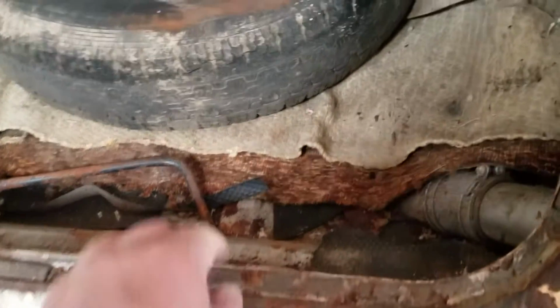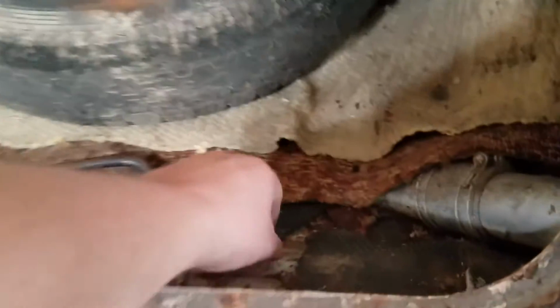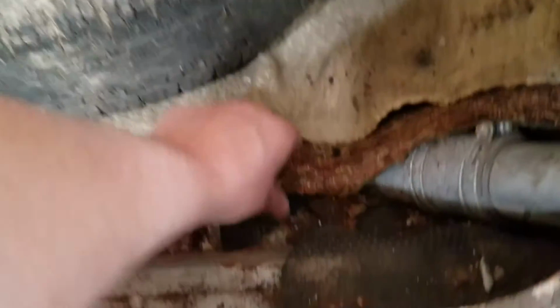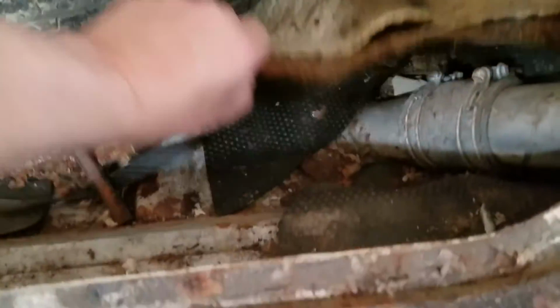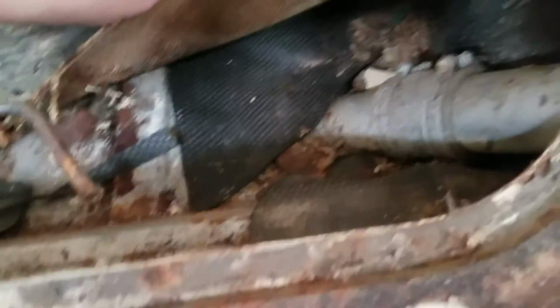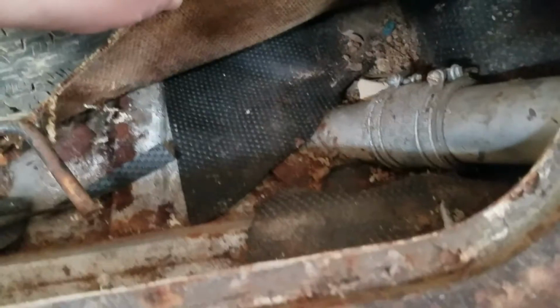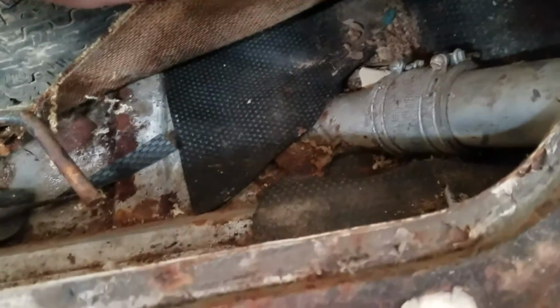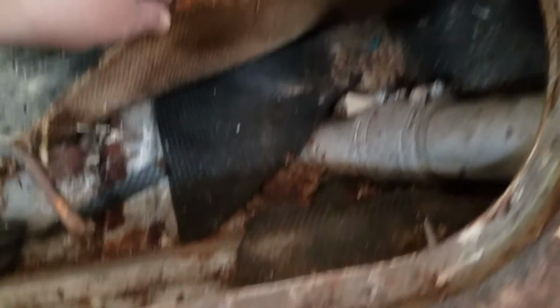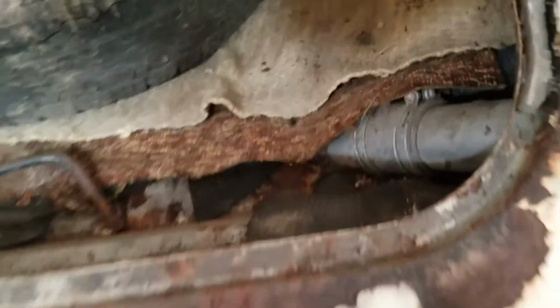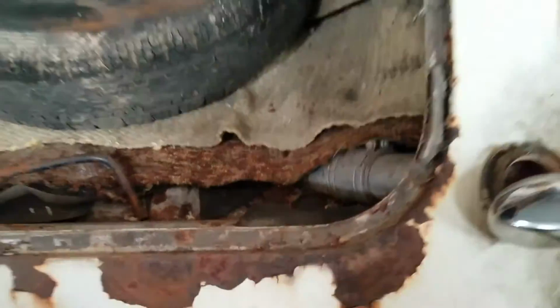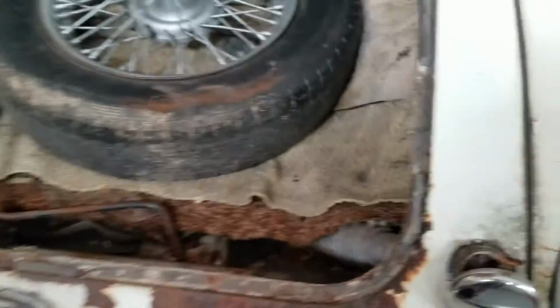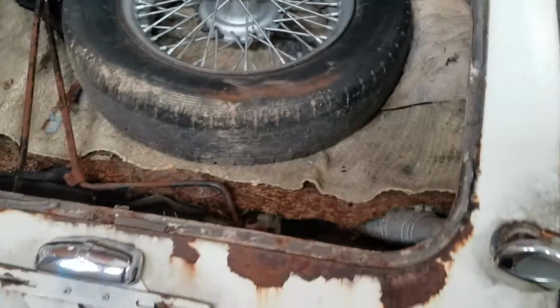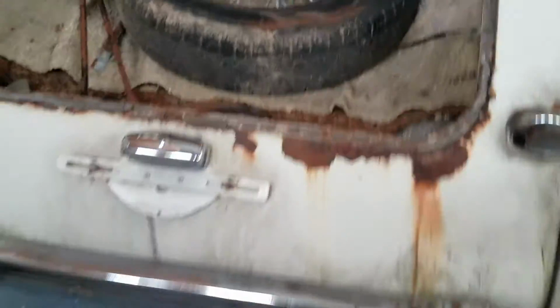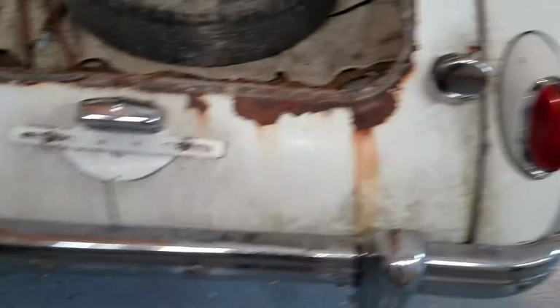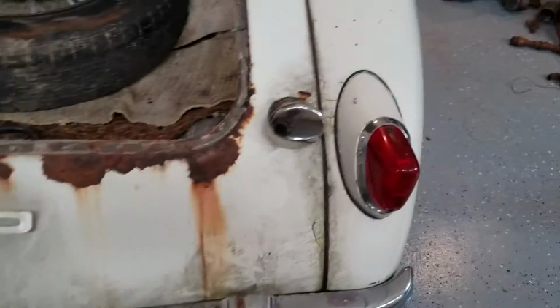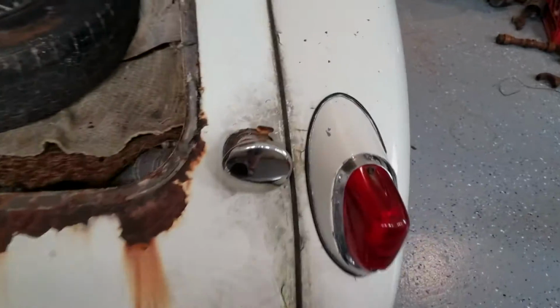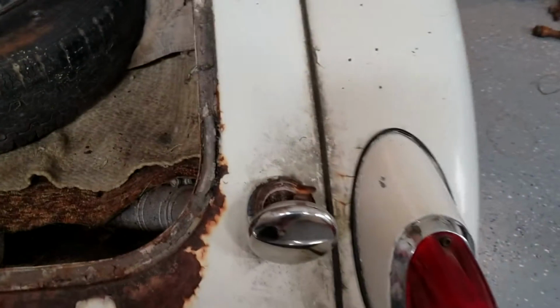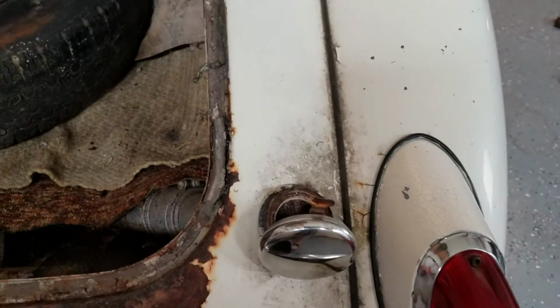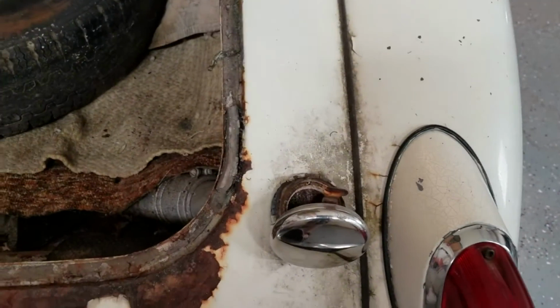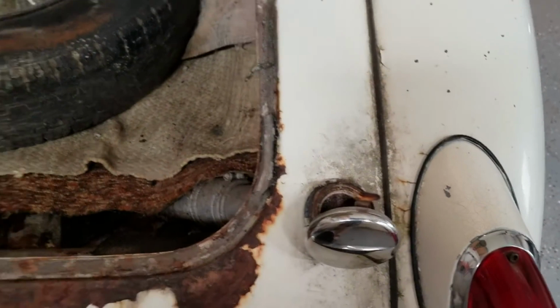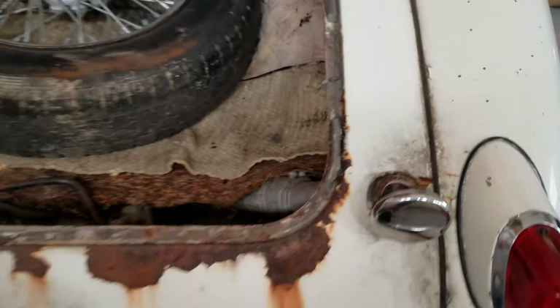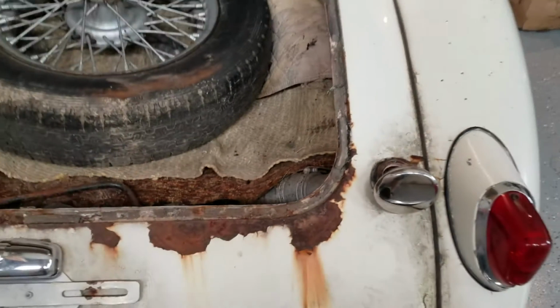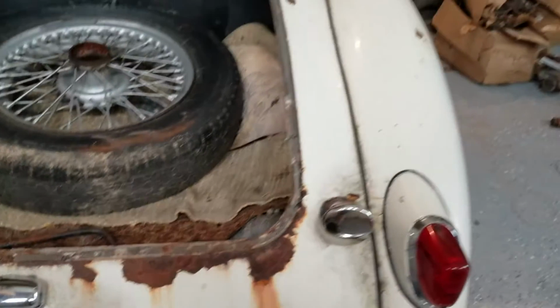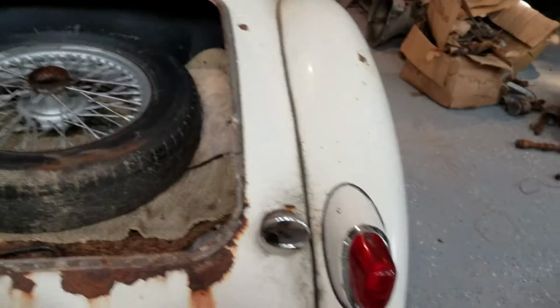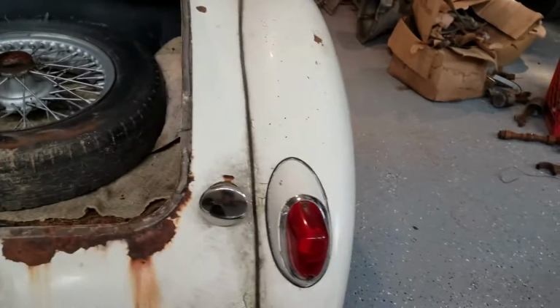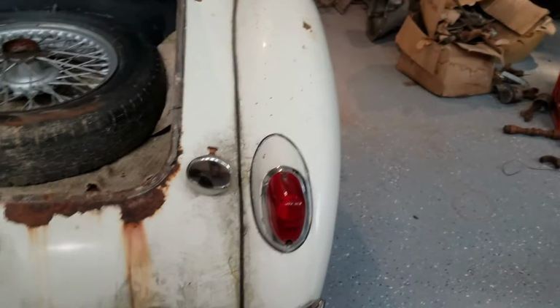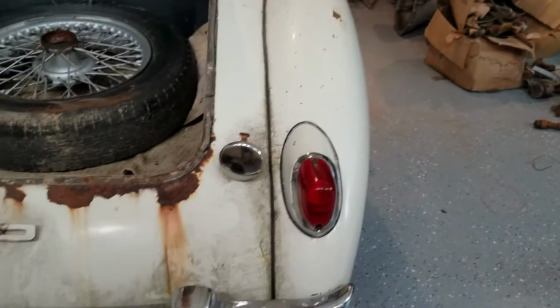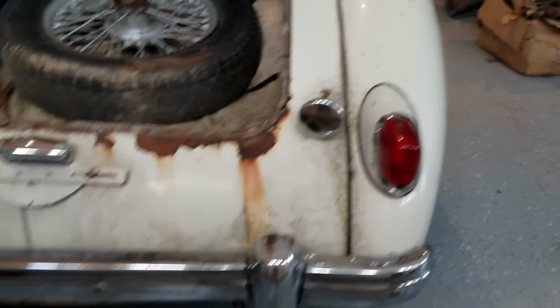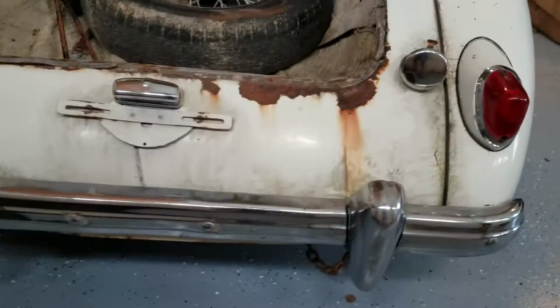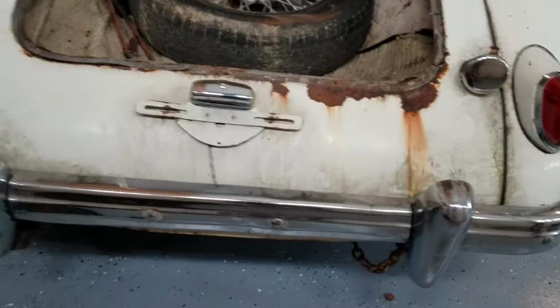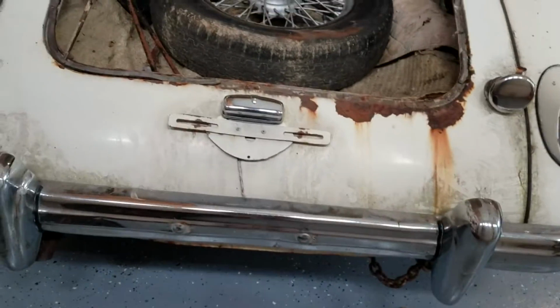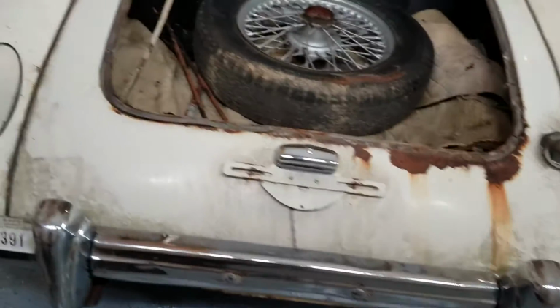That's a carpet. There's some gas in the tank, and it smells like varnish. But really not too bad.